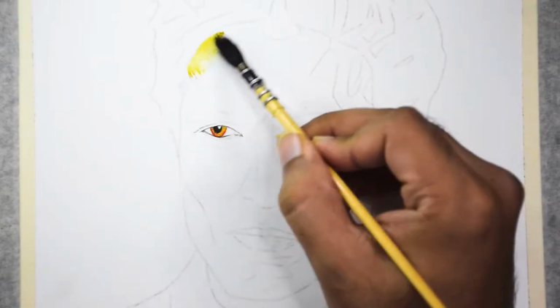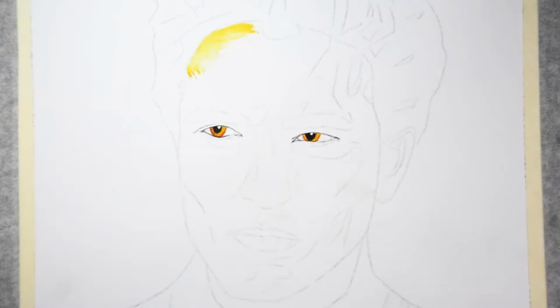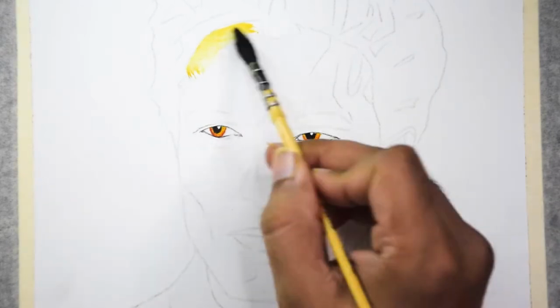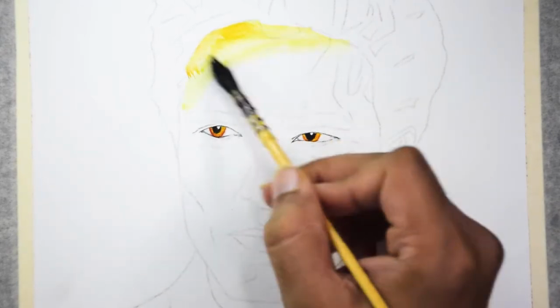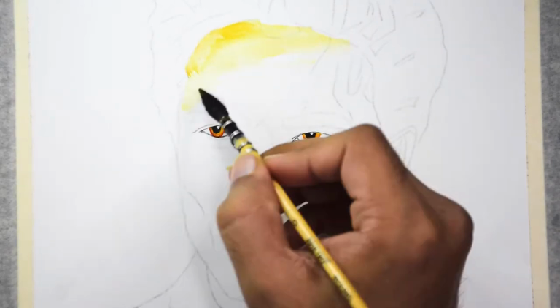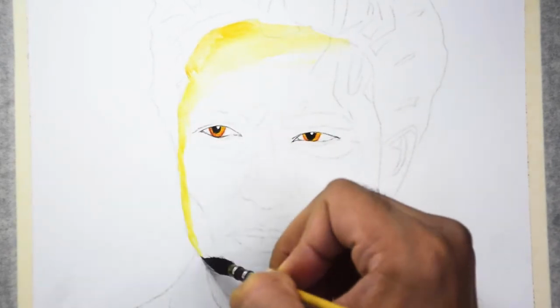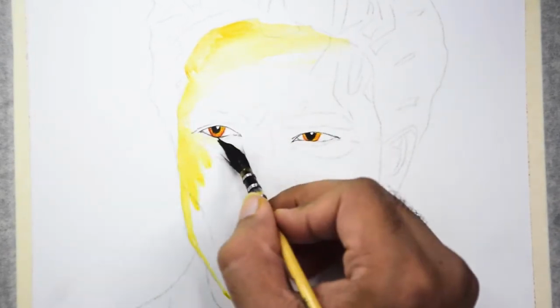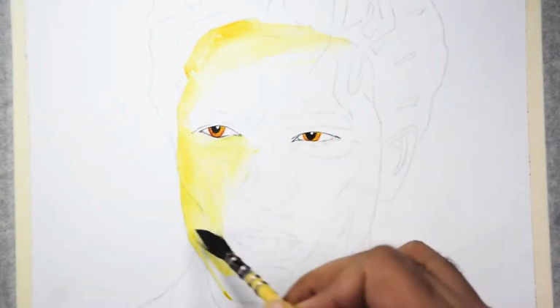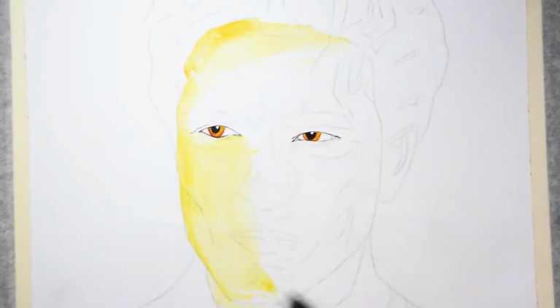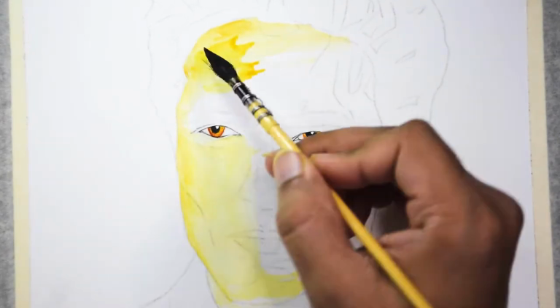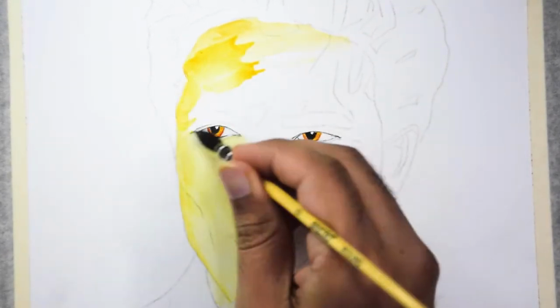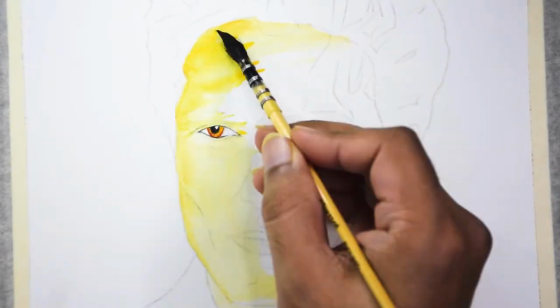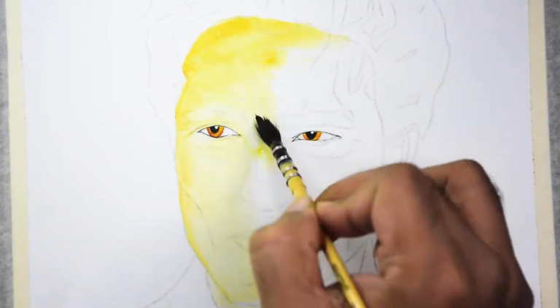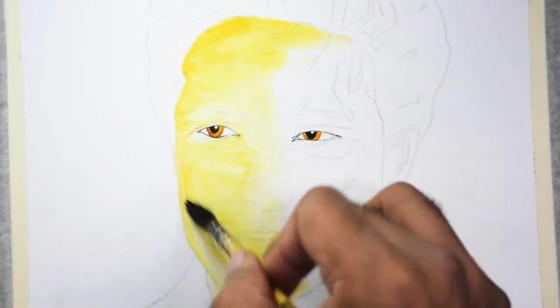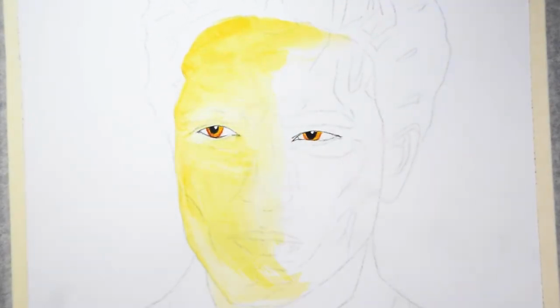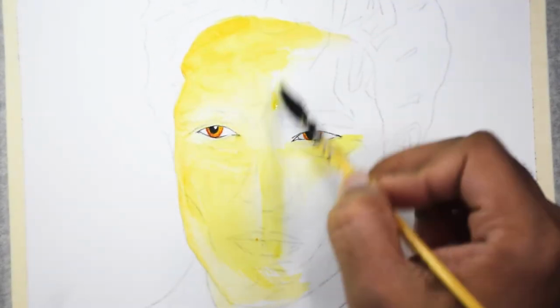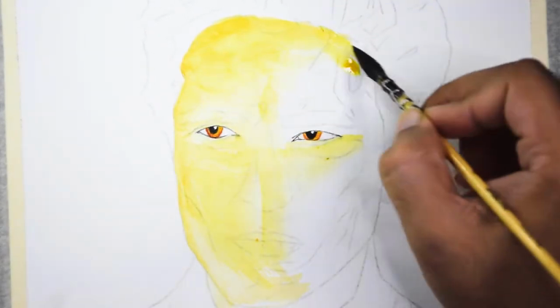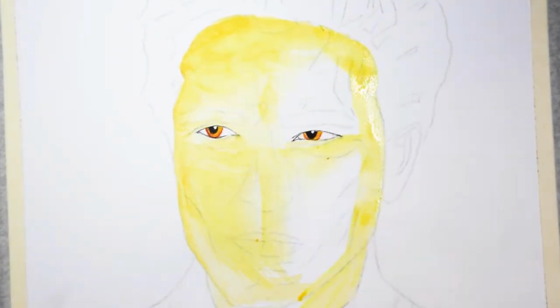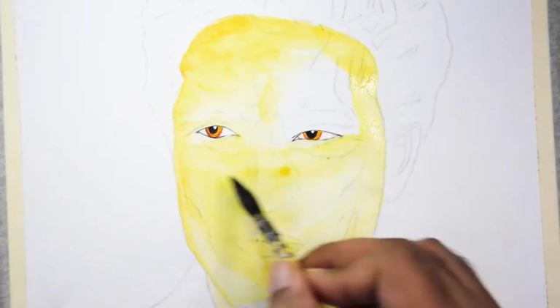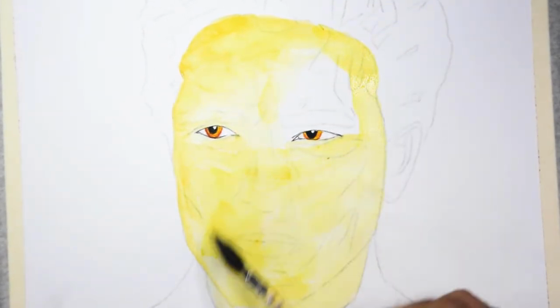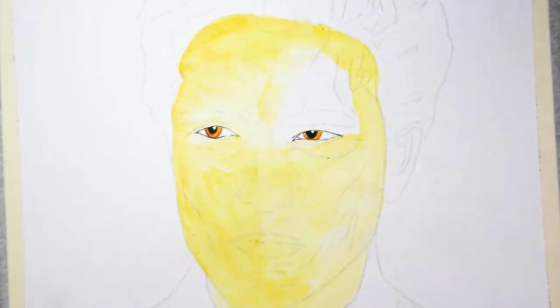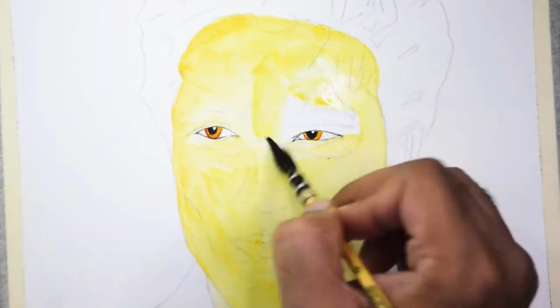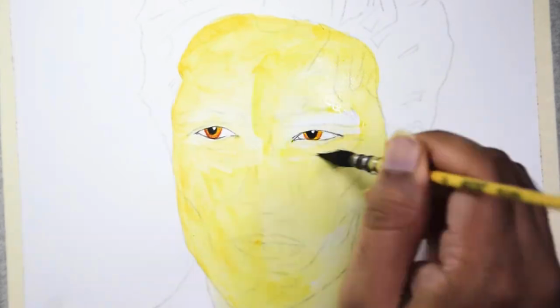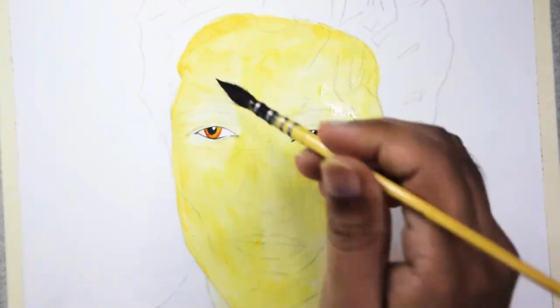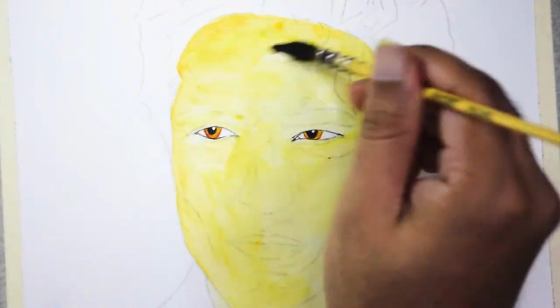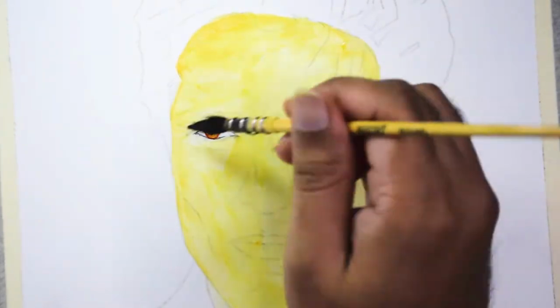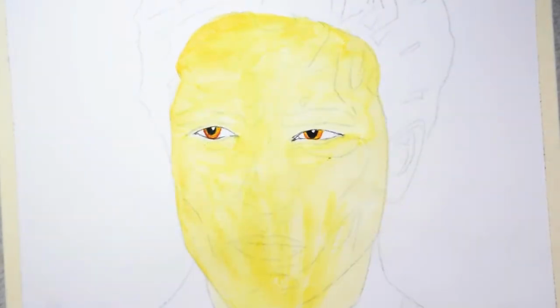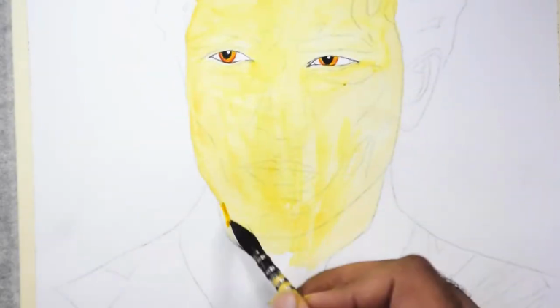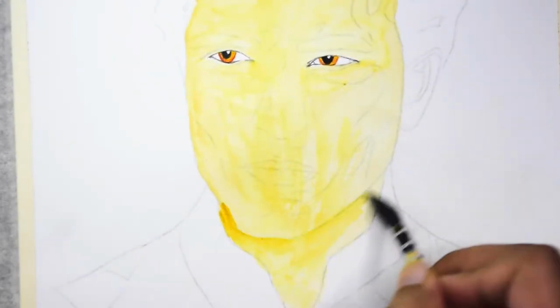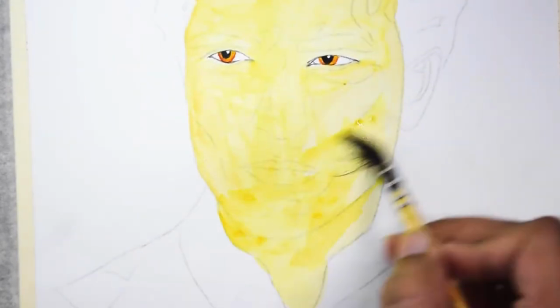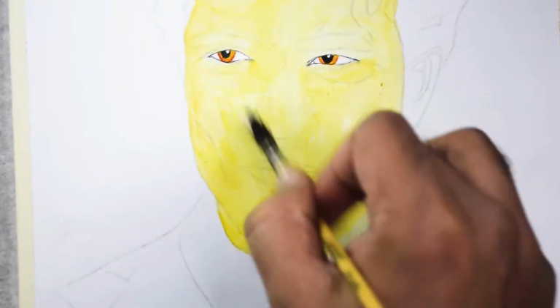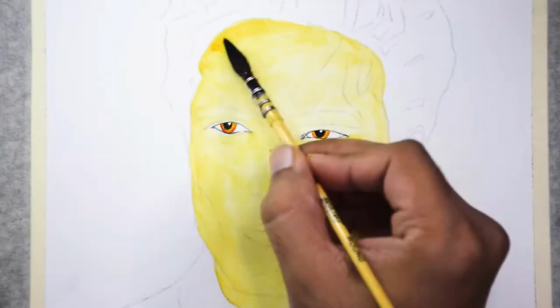For the skin tone, he has a pale skin so I'm starting with a yellow and orangish undertone, and later on I'll add more layers with some reds and browns.